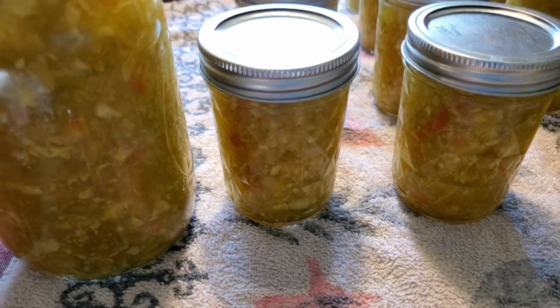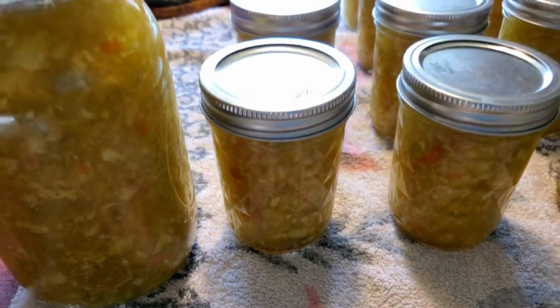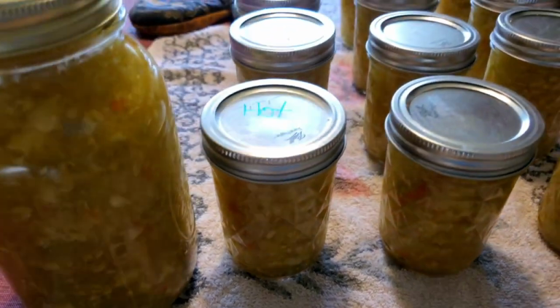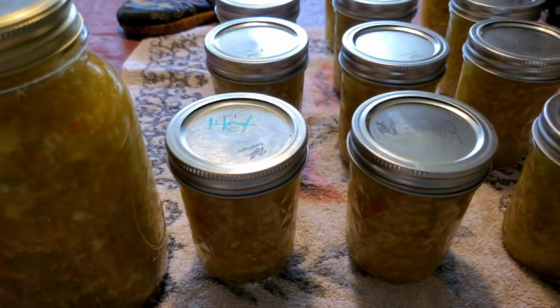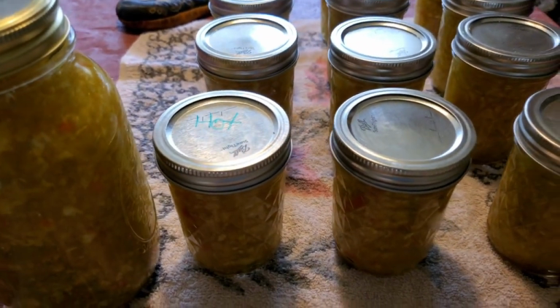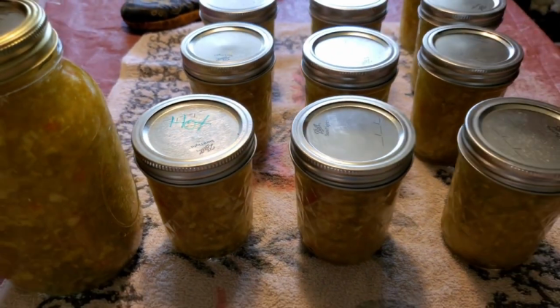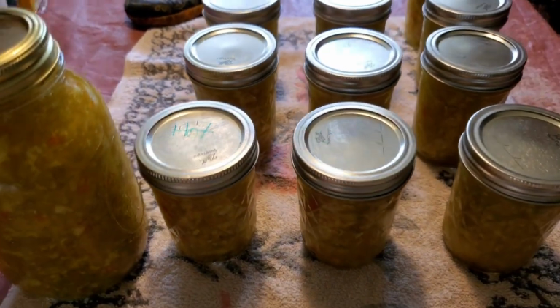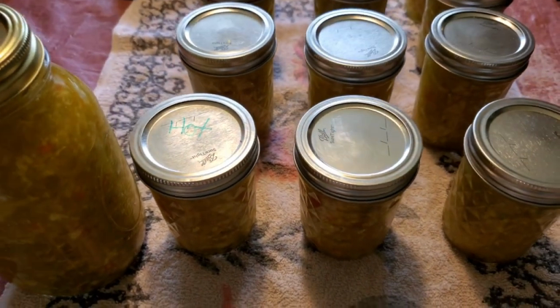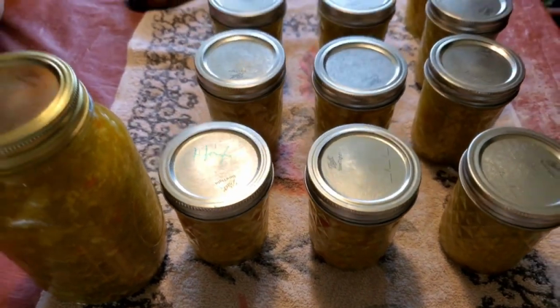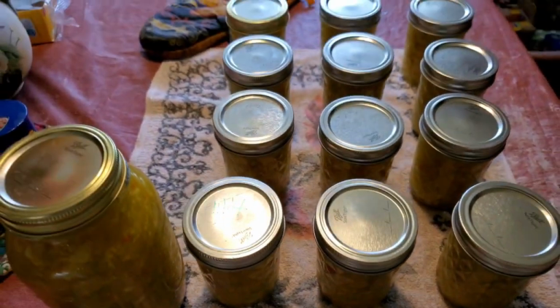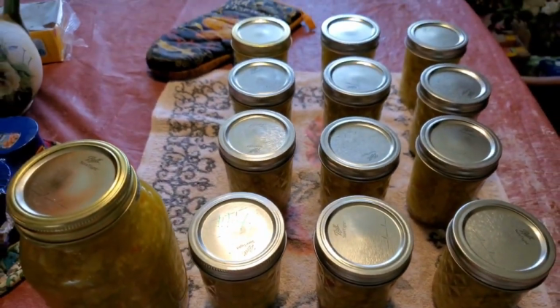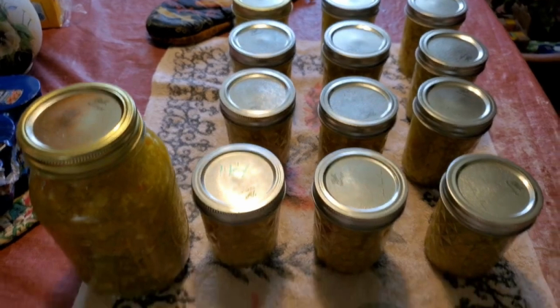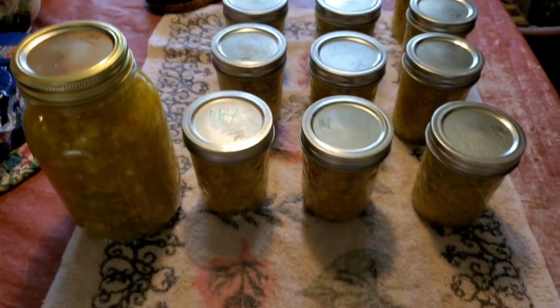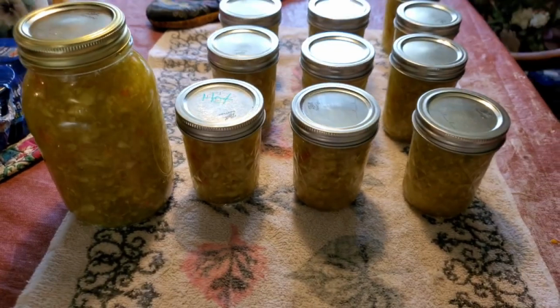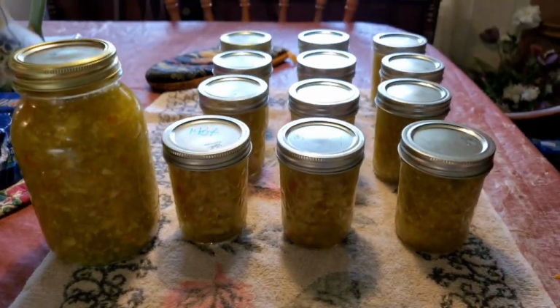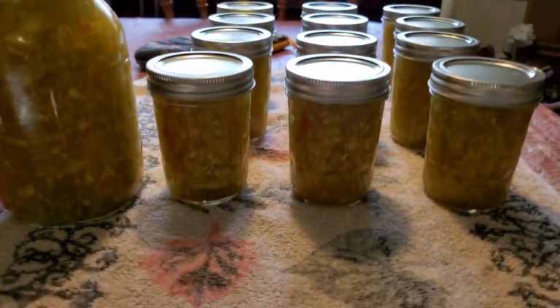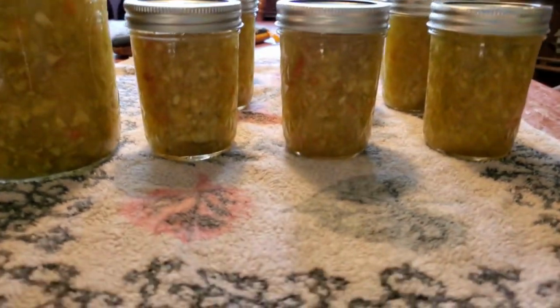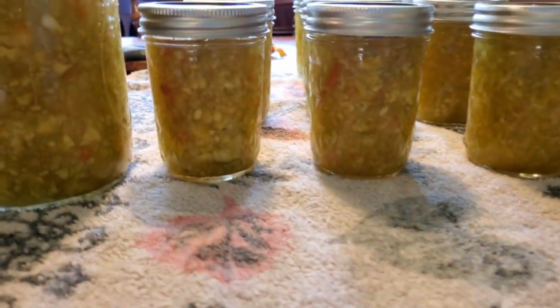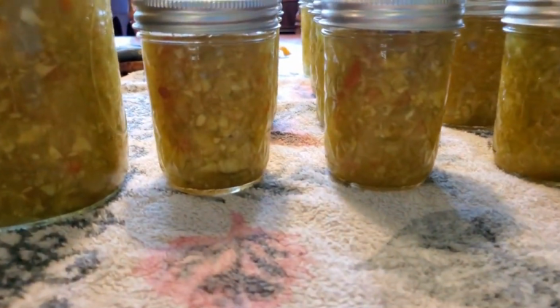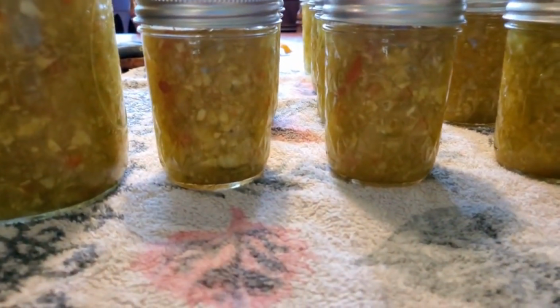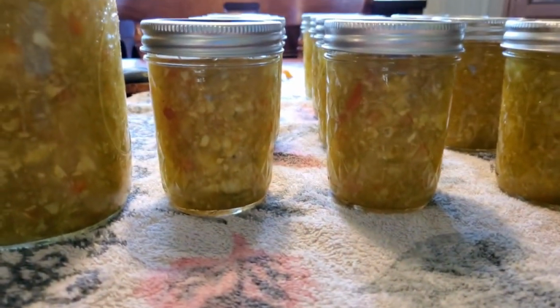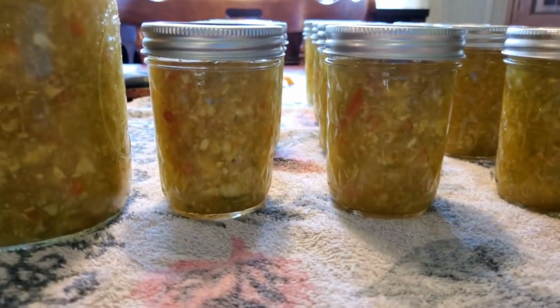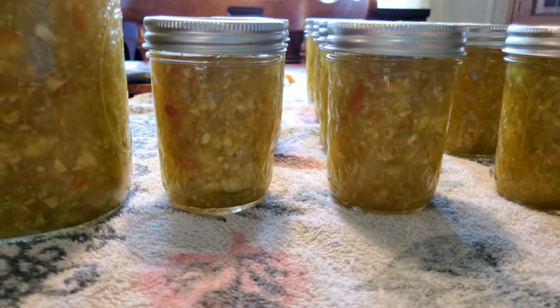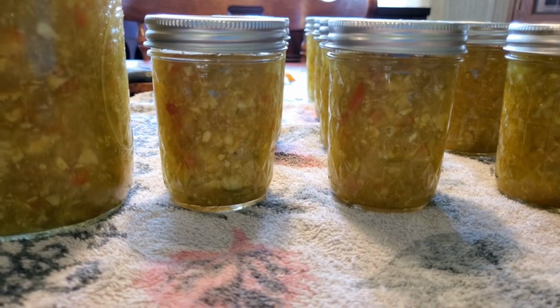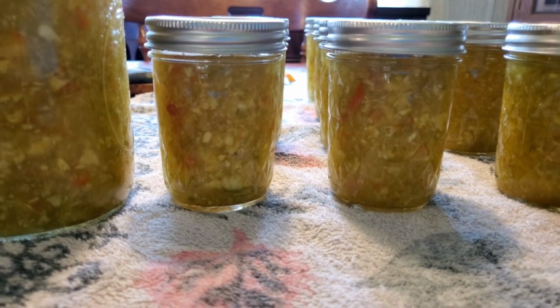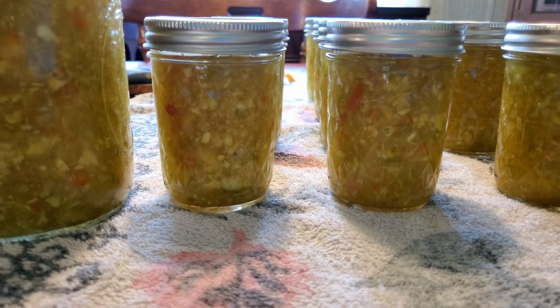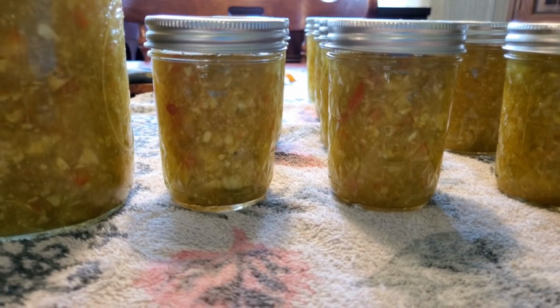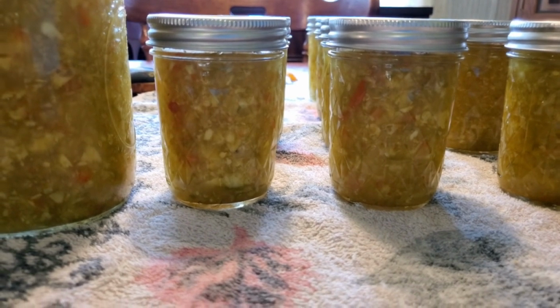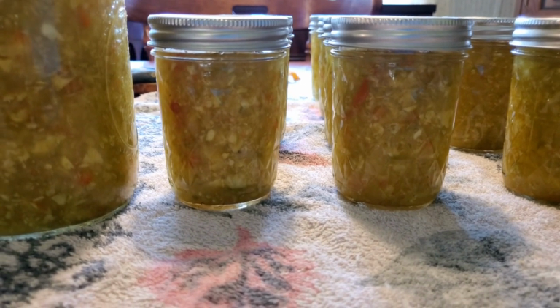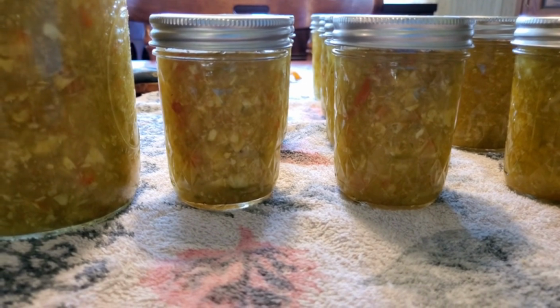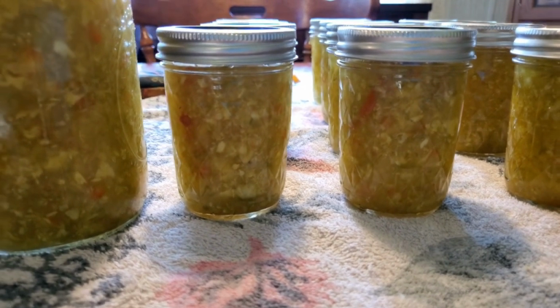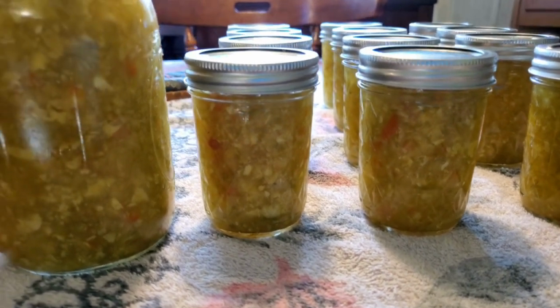If you try this recipe, leave us a comment below and tell us how you like it. Most of these ingredients came from the garden except for the dry ingredients and a couple of onions — most of our onions are gone this year. Leave us a comment, like and subscribe, and we'll see you on the next video, guys.